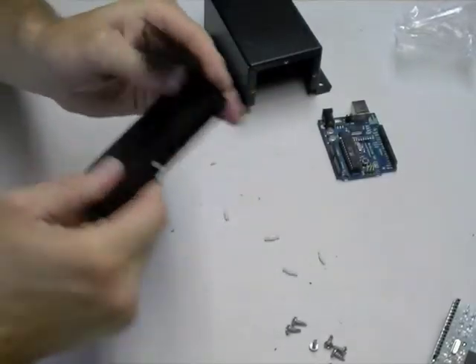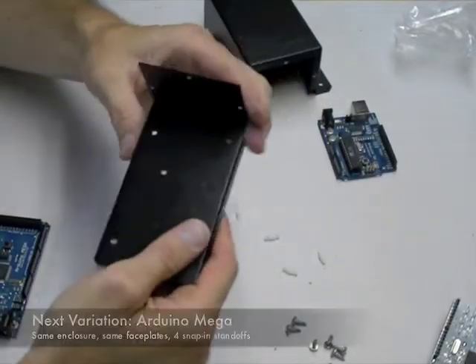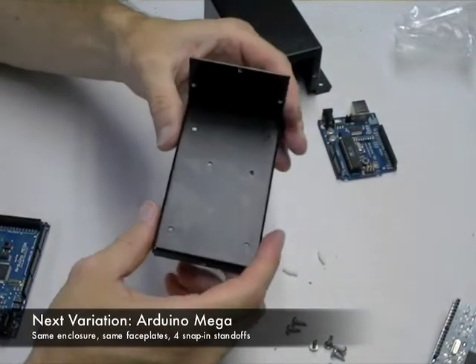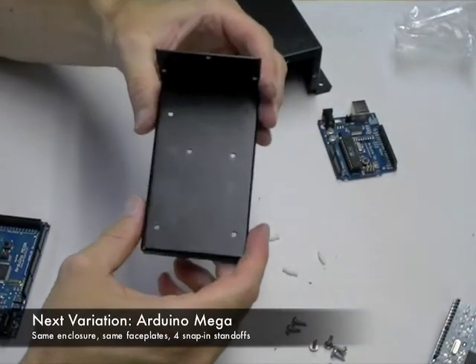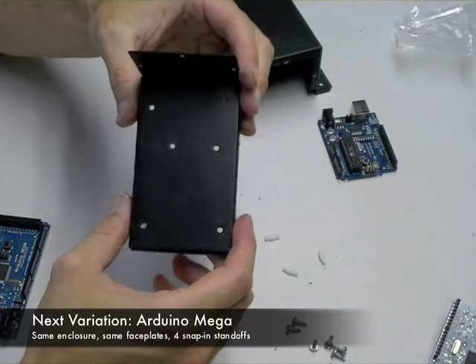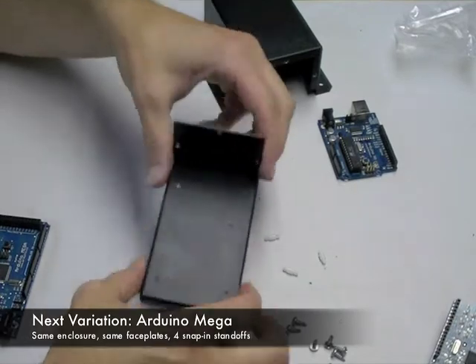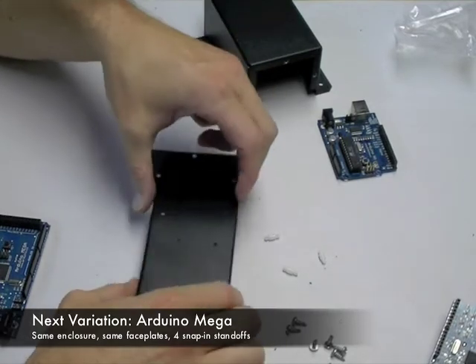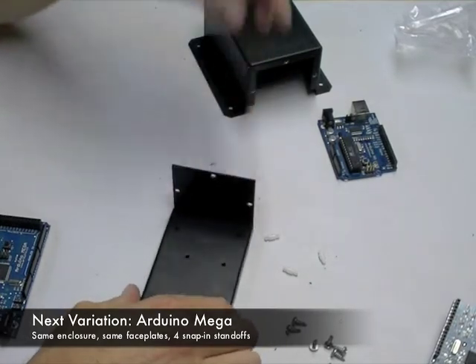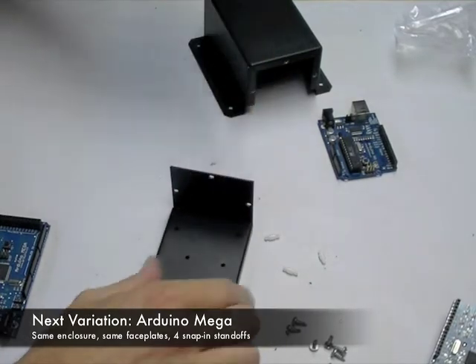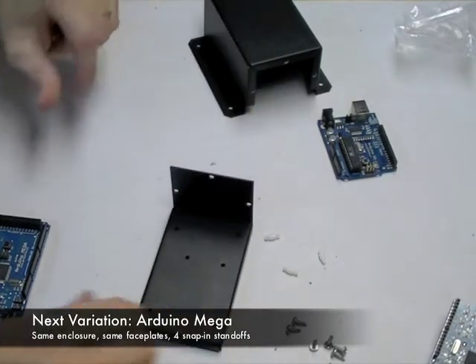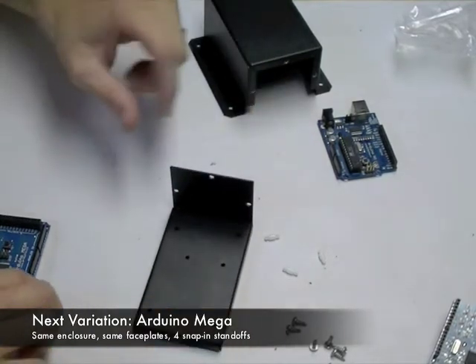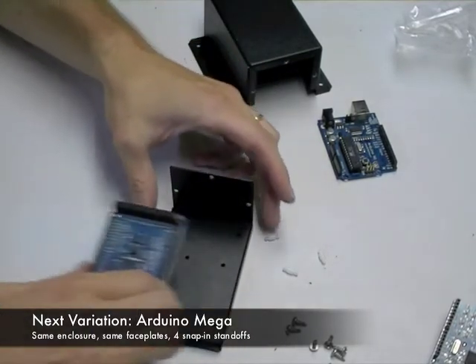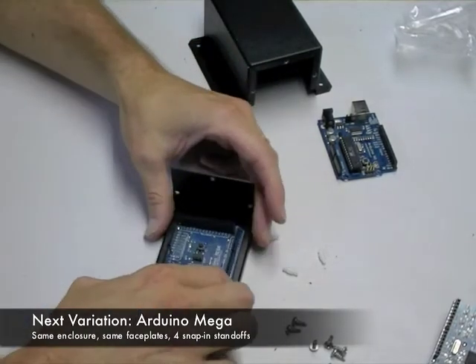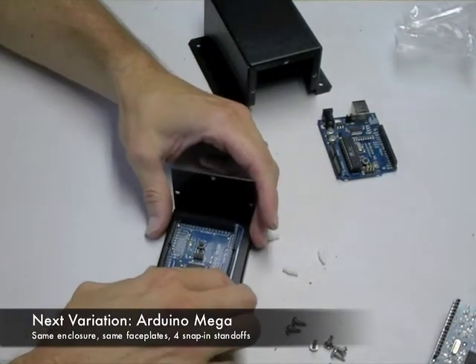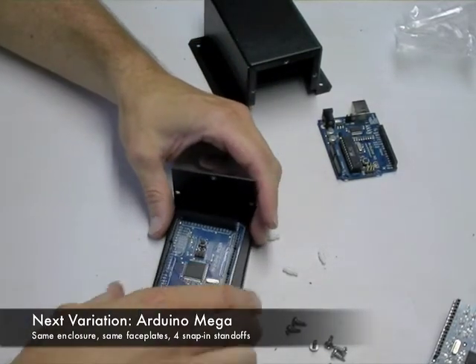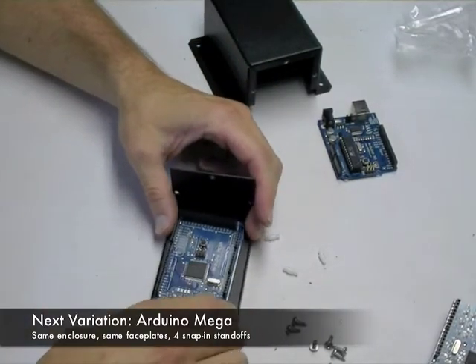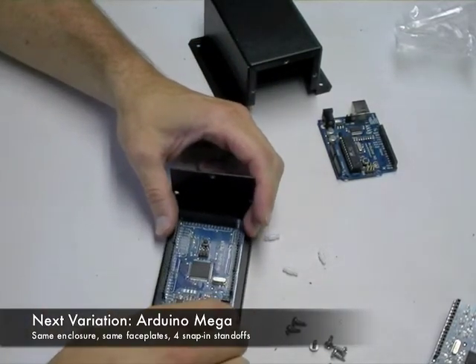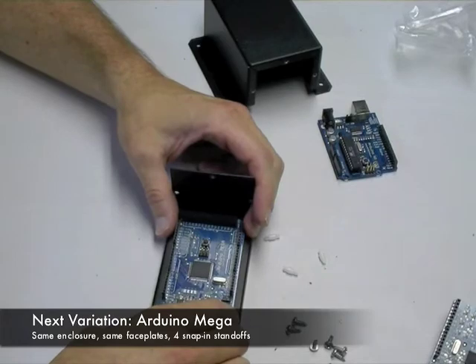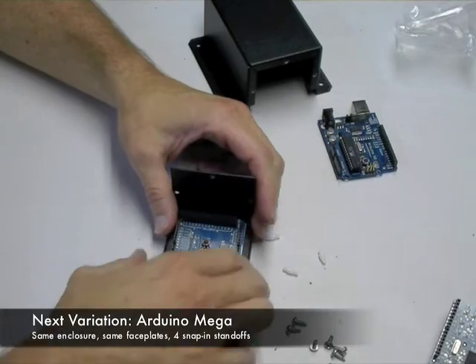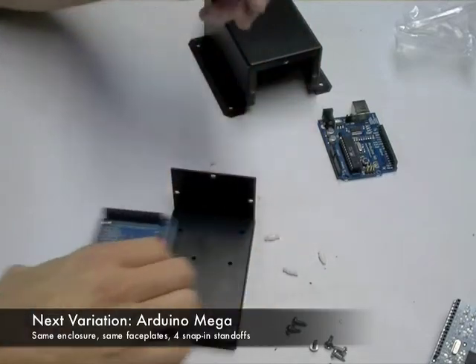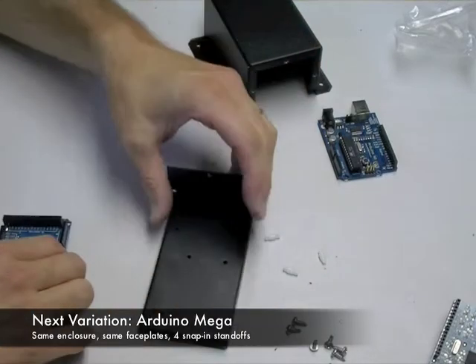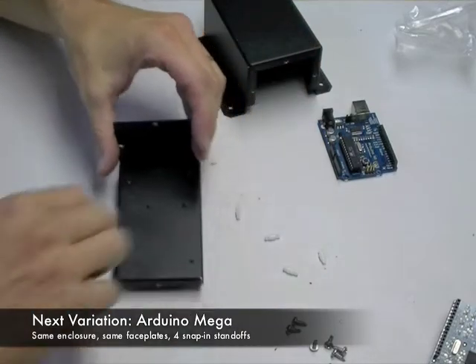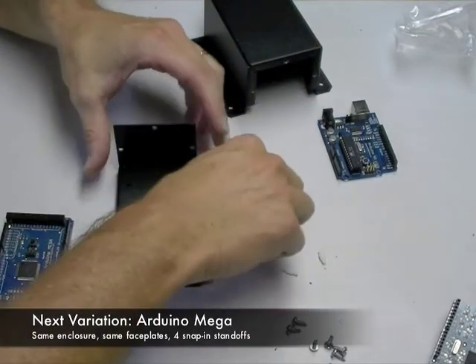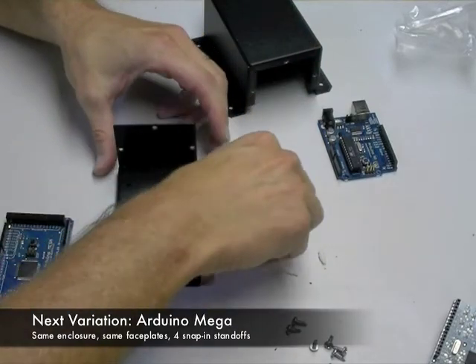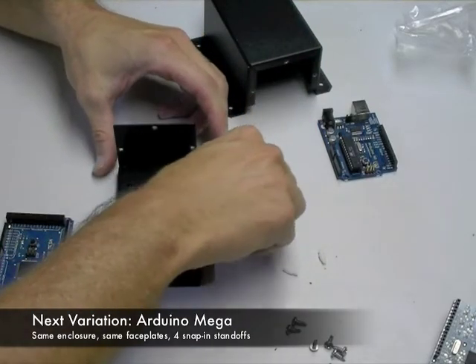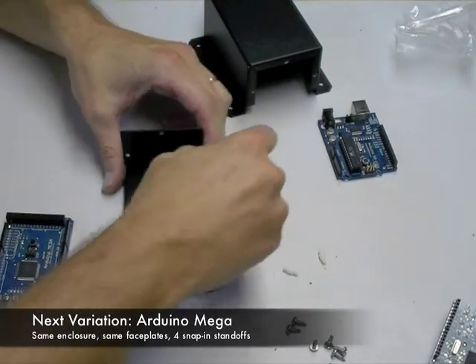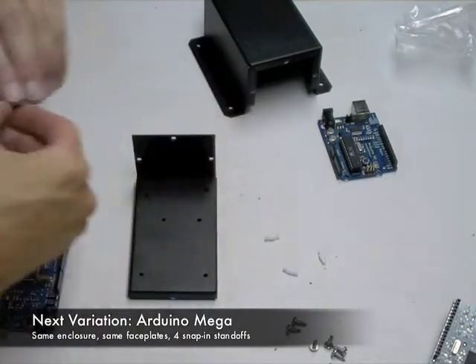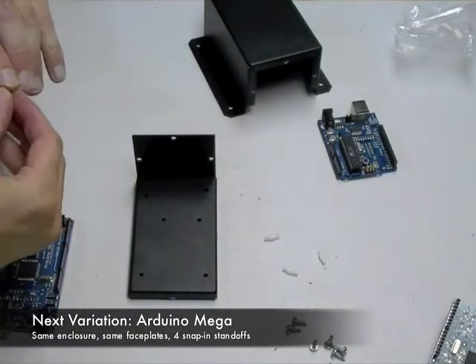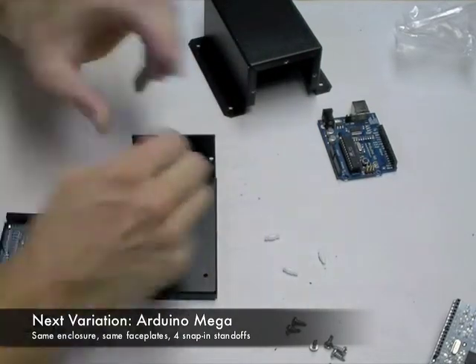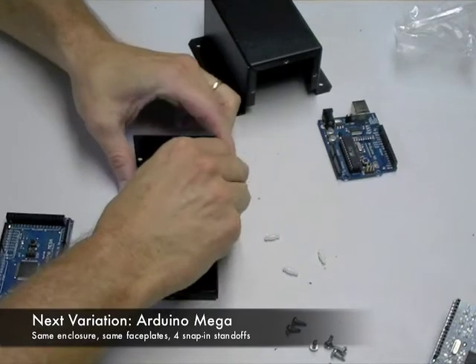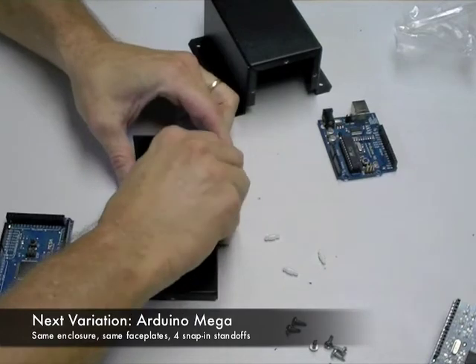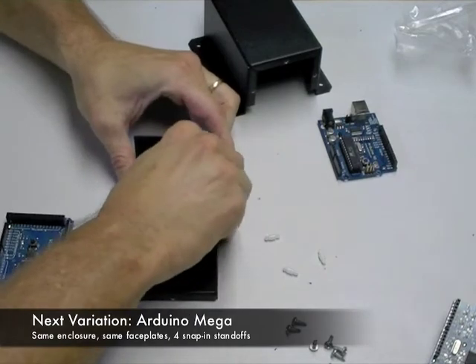Next, I wanted to show you how to put an Arduino Mega into the same enclosure. This baseplate is designed to accommodate either the regular Arduino or the Arduino Mega — you can see the different hole patterns.